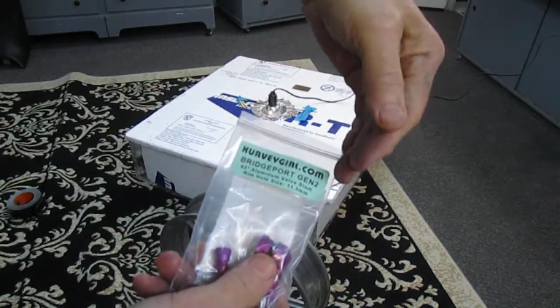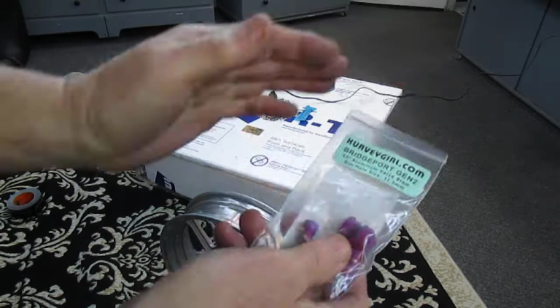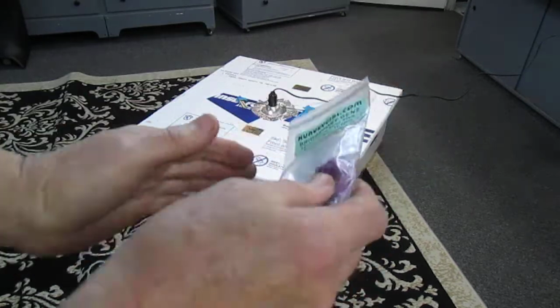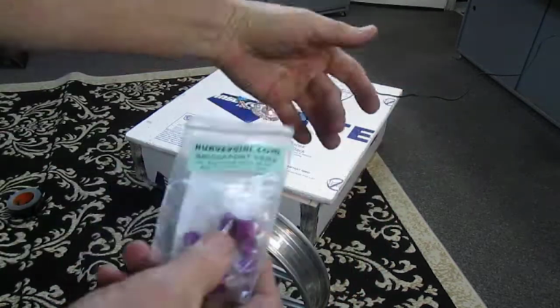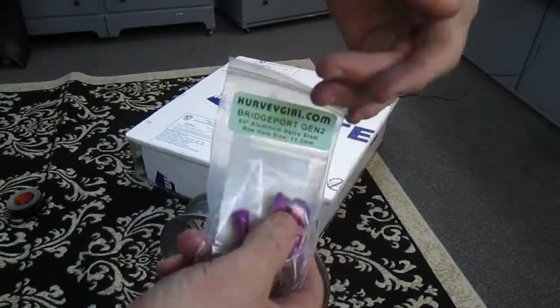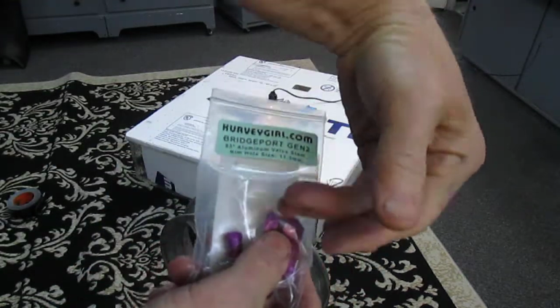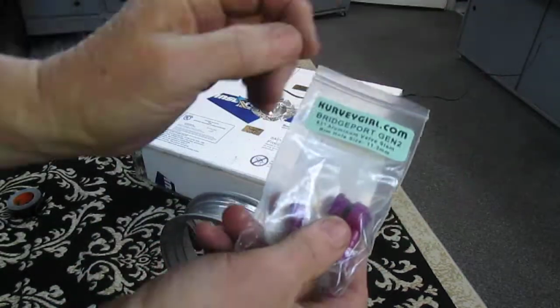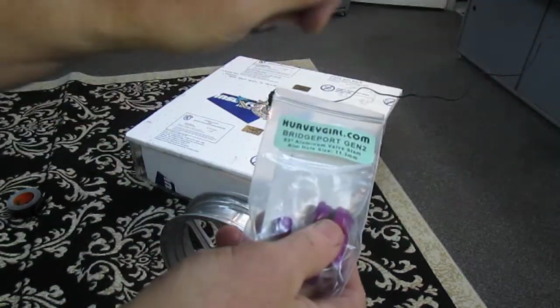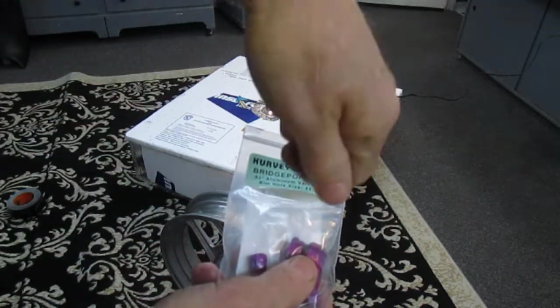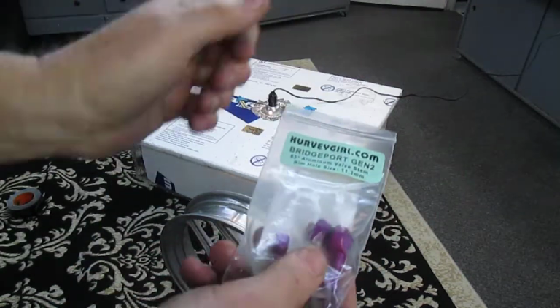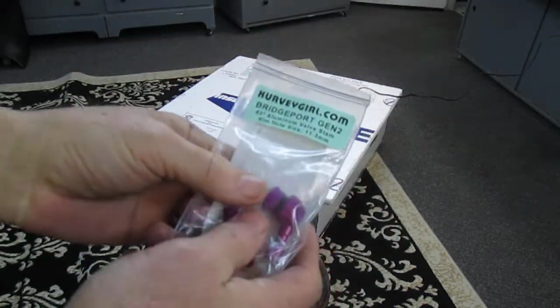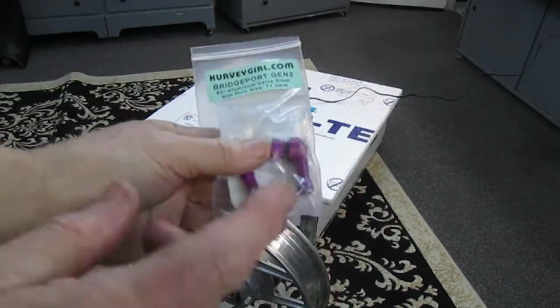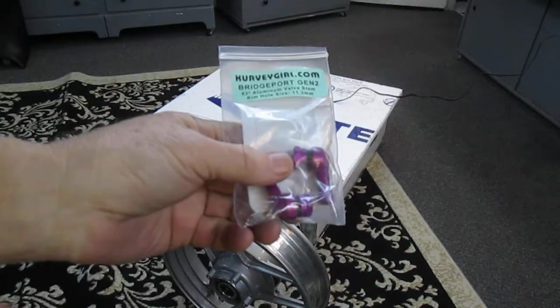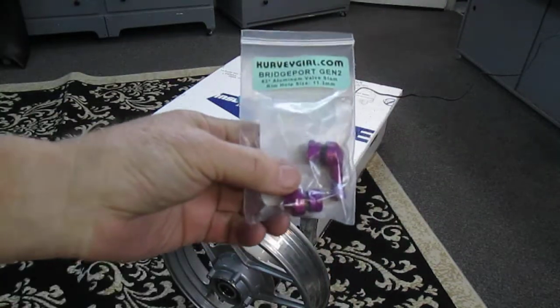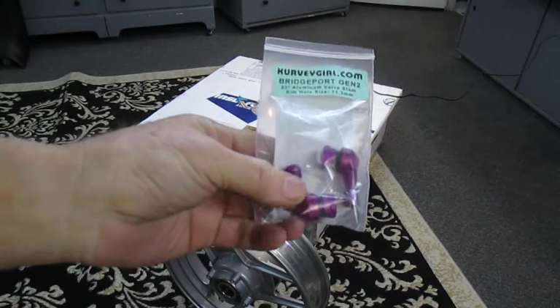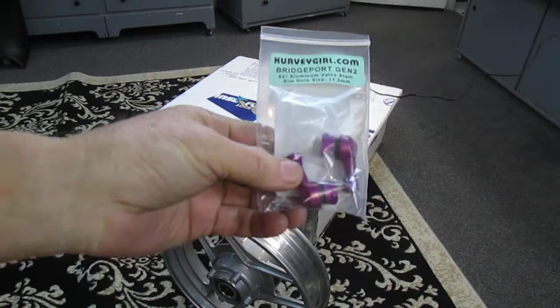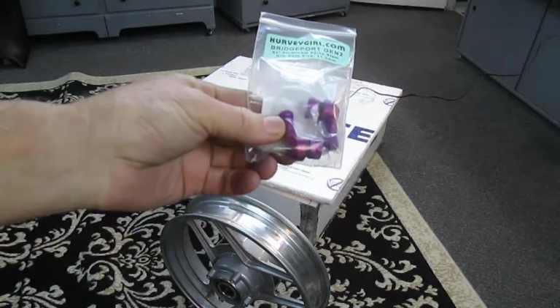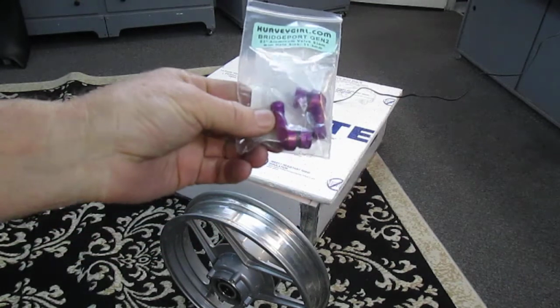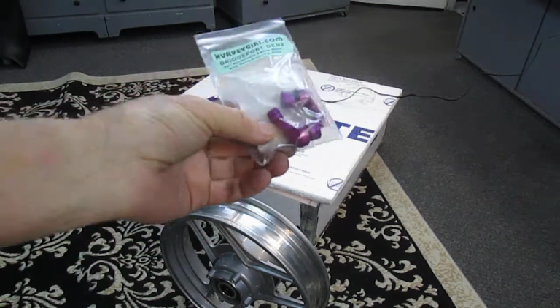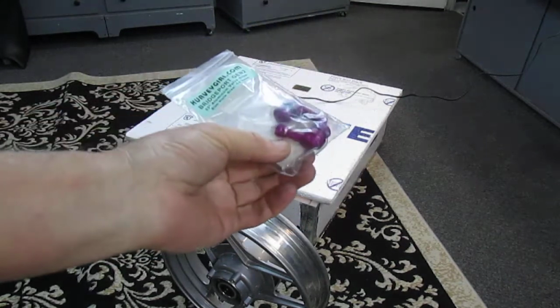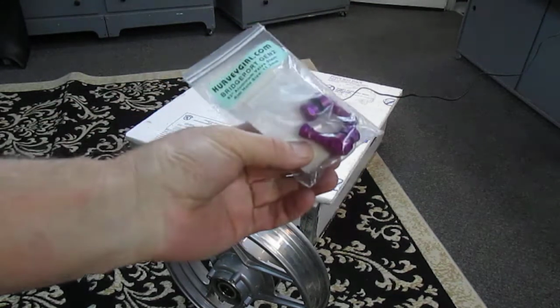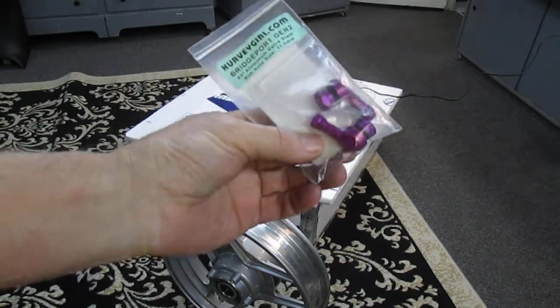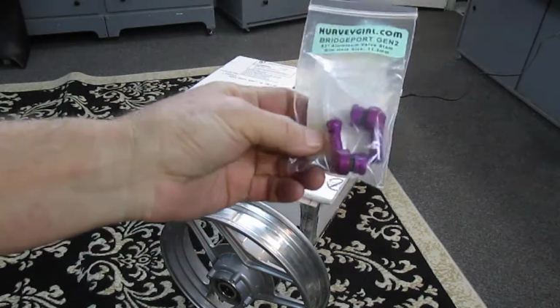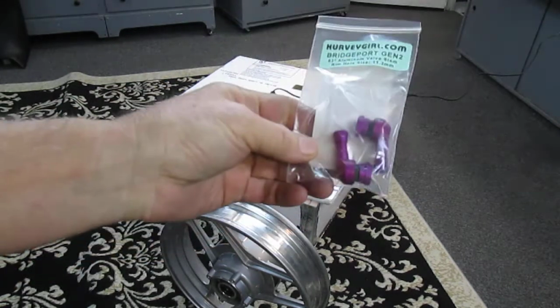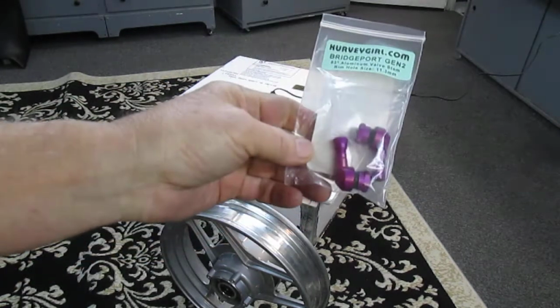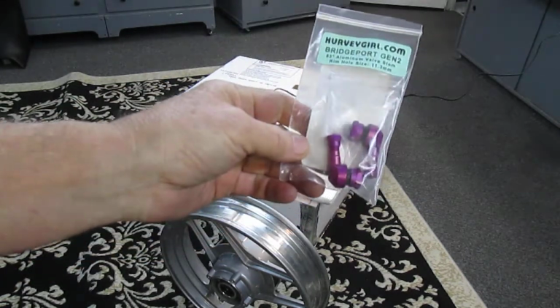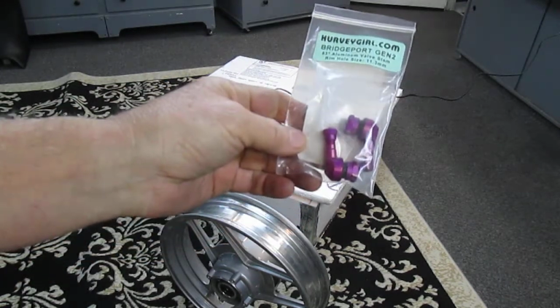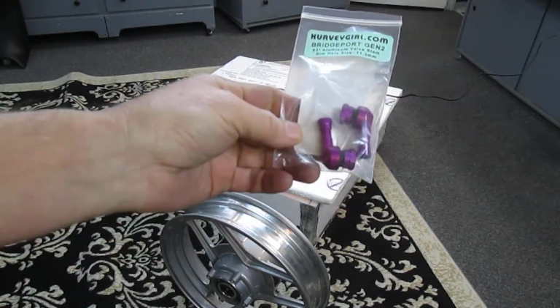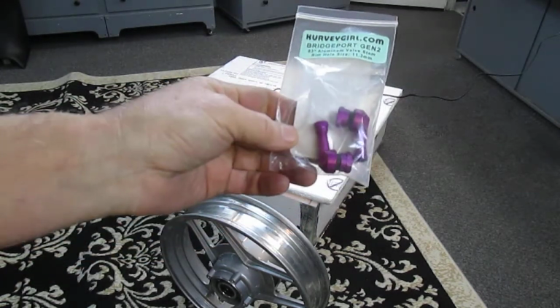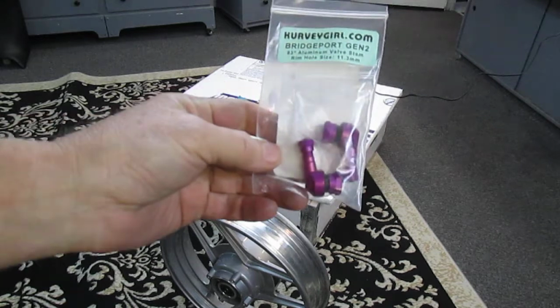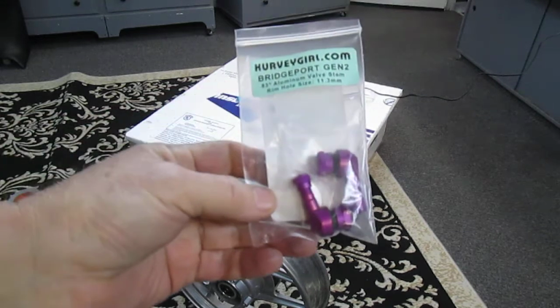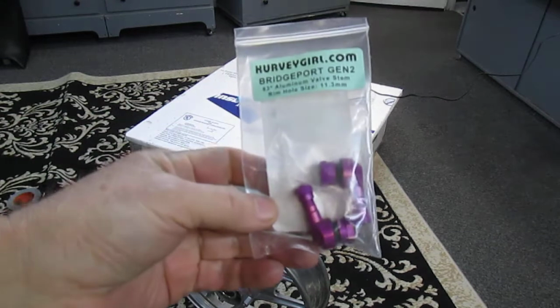The reason I like these: I like 90-degree offsets because I hate getting my hand through to double disc brakes and through to the back to check the air. I check the air pretty much every time I ride the bike, so these — even though they're 30 bucks a set — are well worth the investment to me.